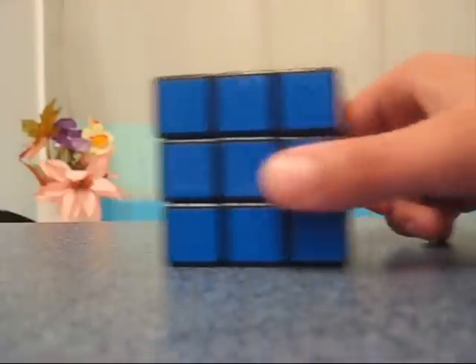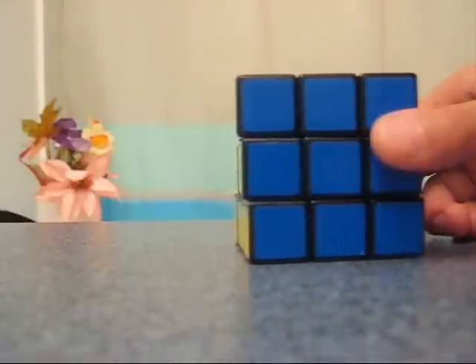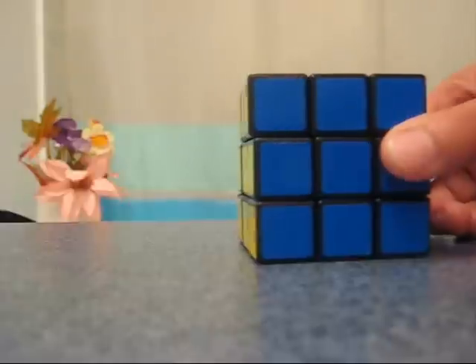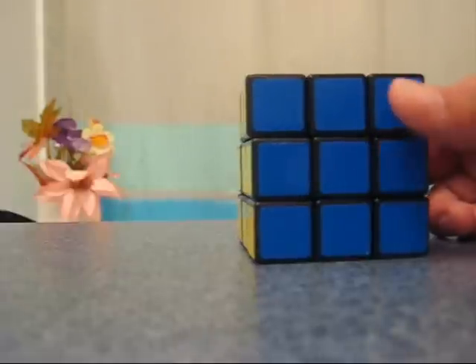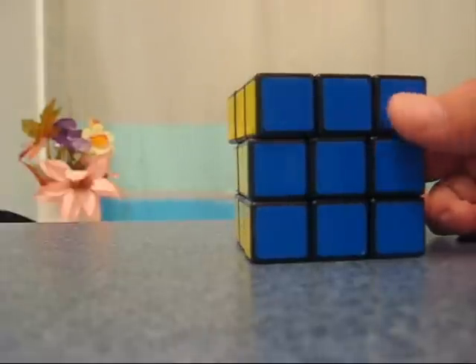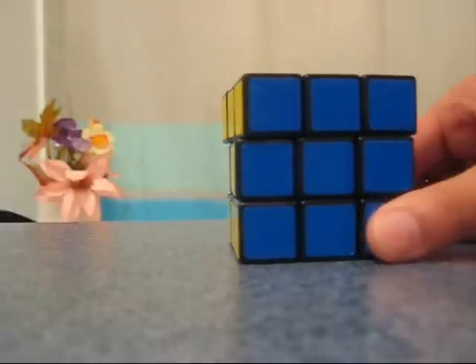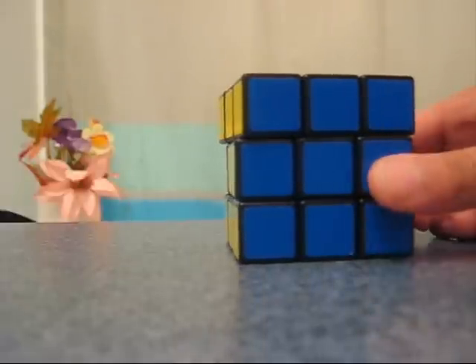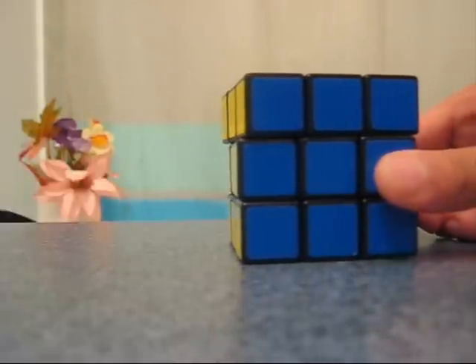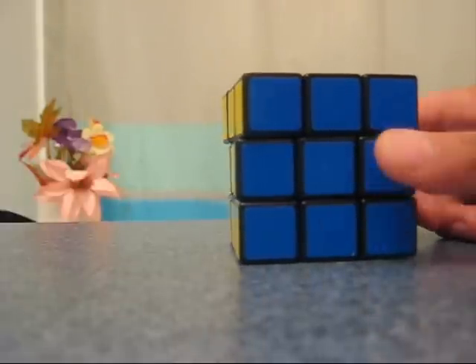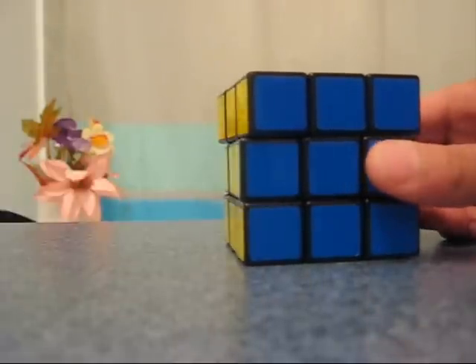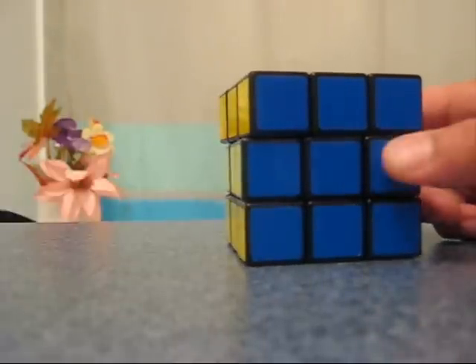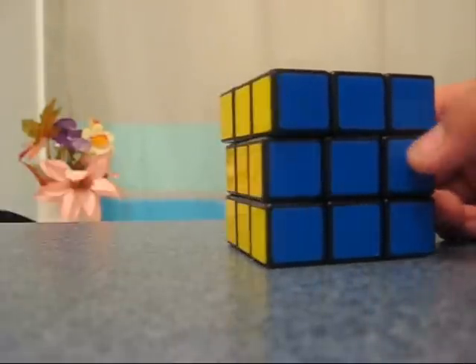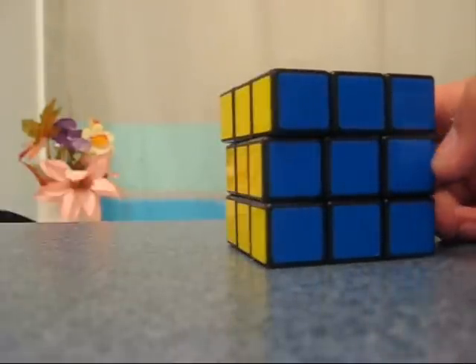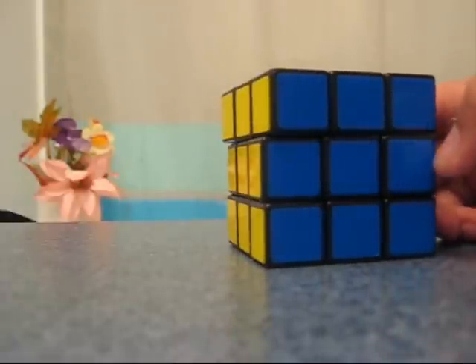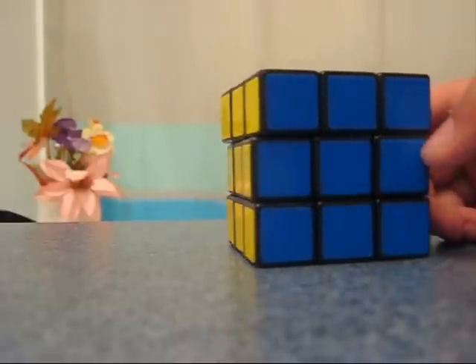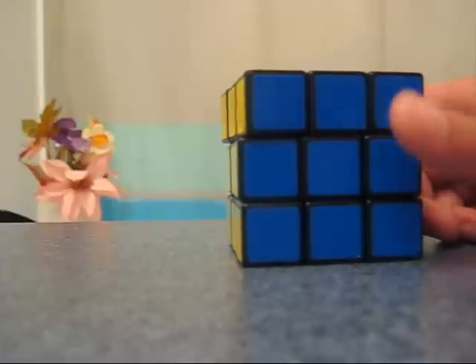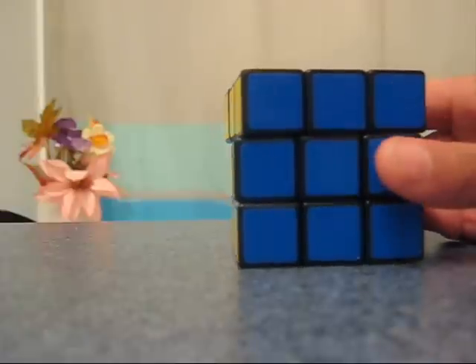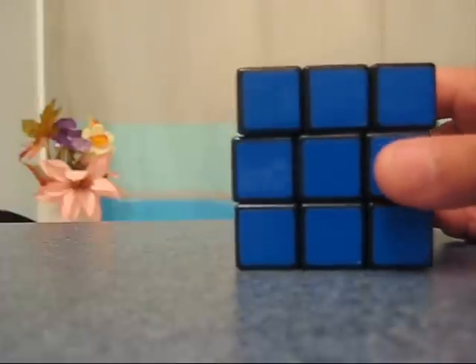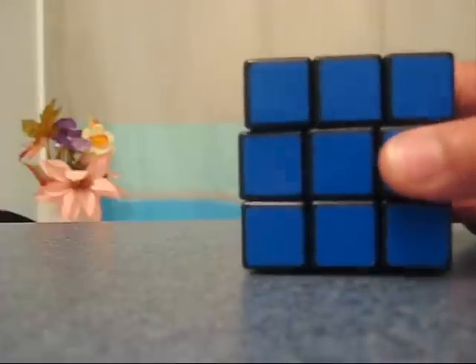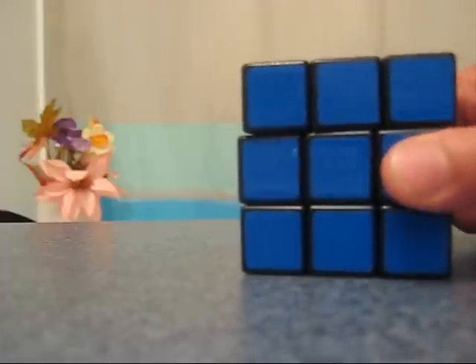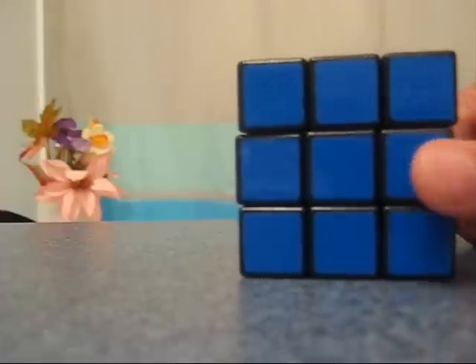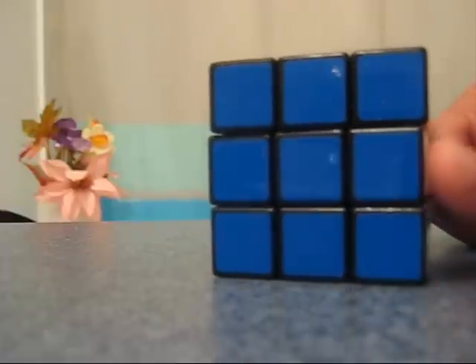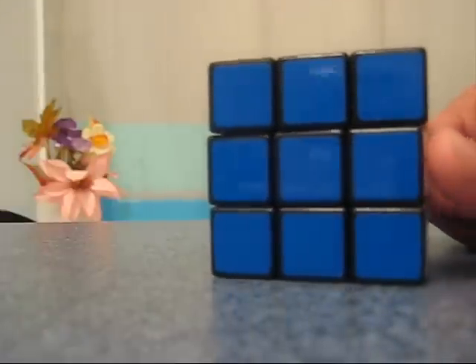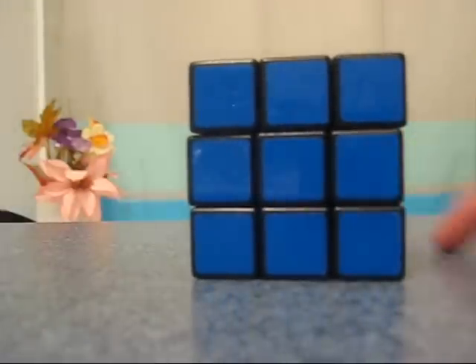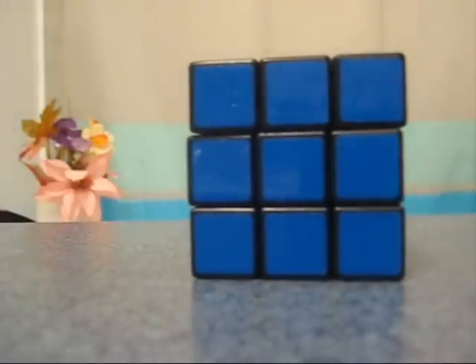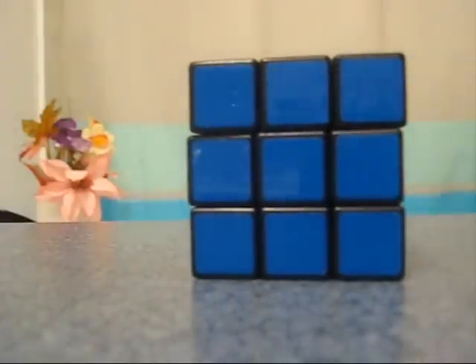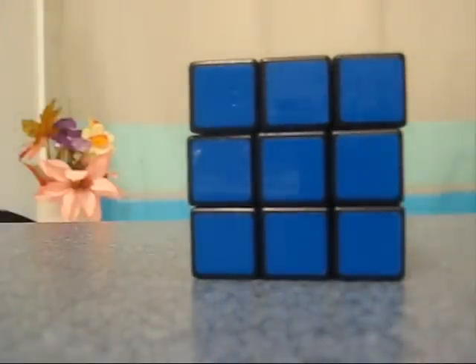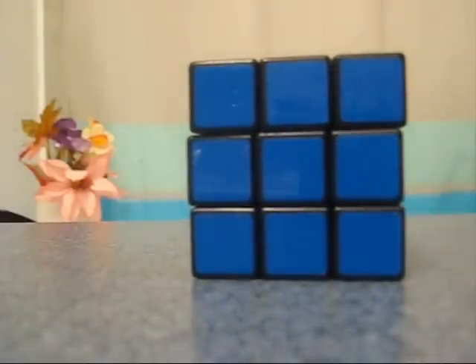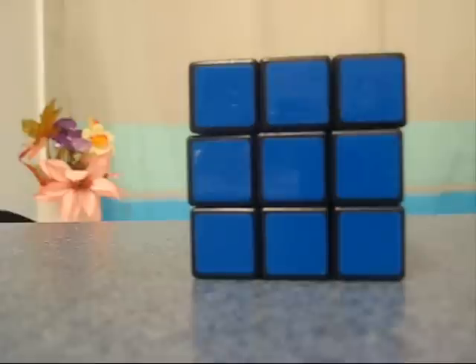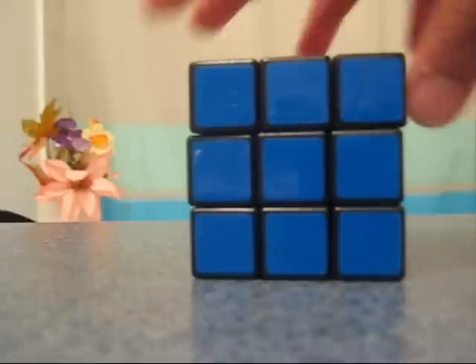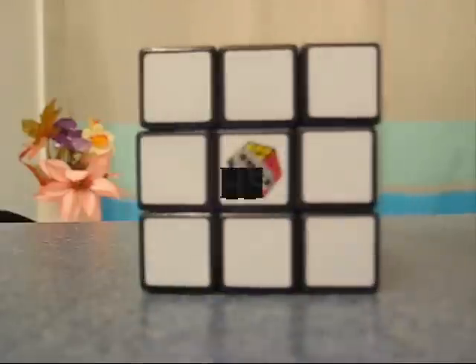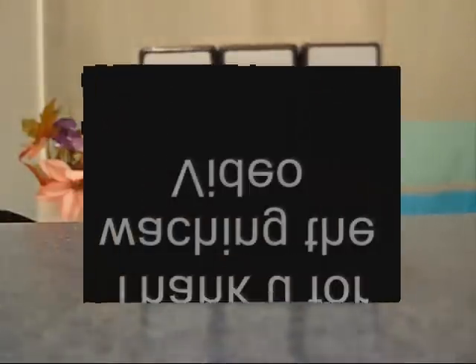Hope you guys liked this video. Please give some ideas on the WSQ videos because we want to make some videos. This is WSQ W7, and bye.